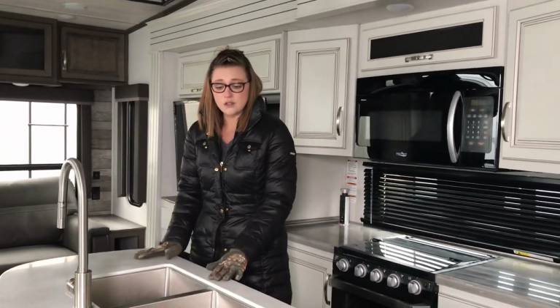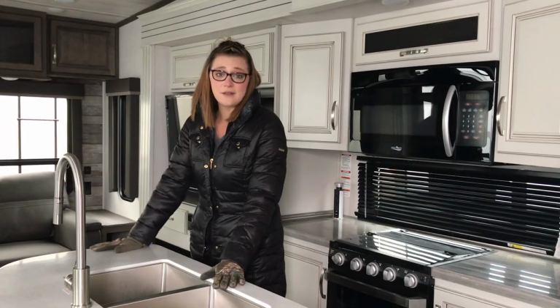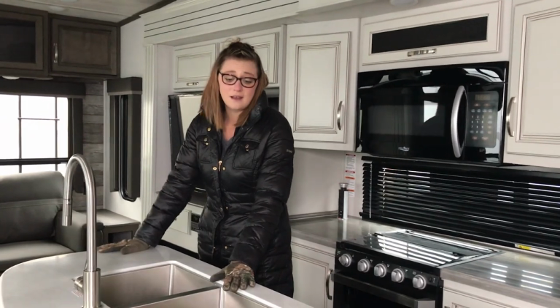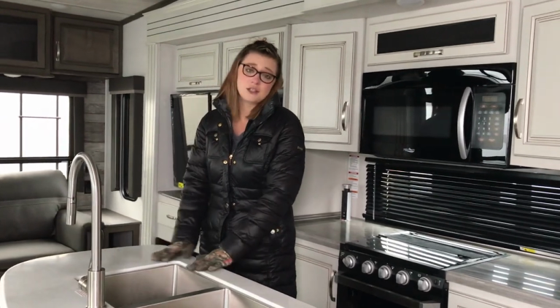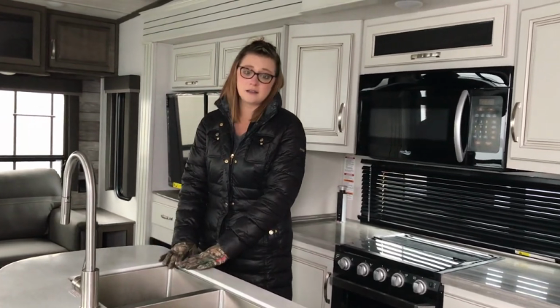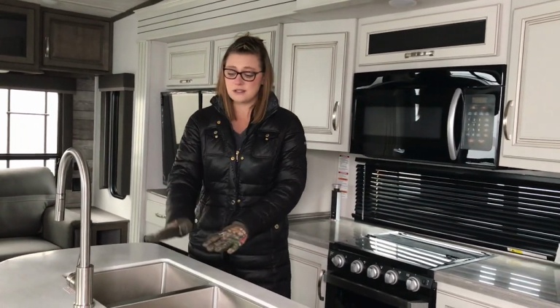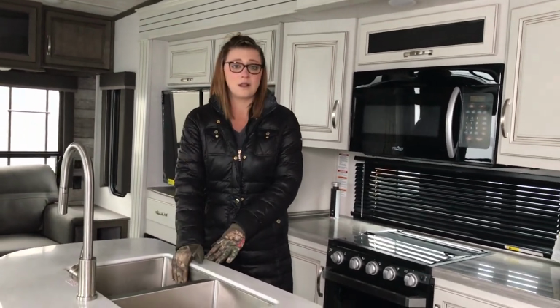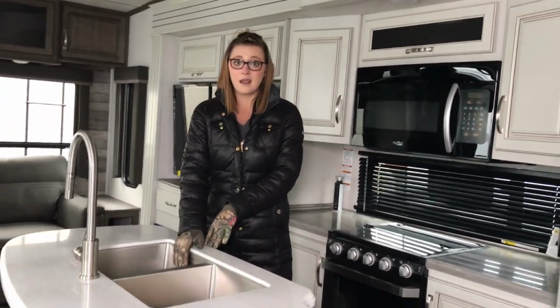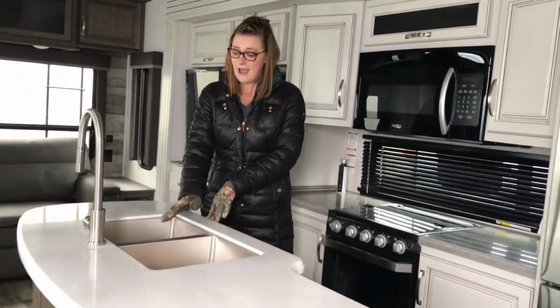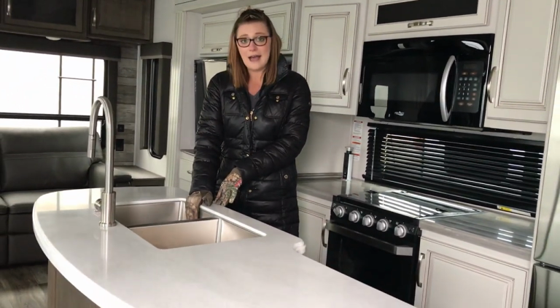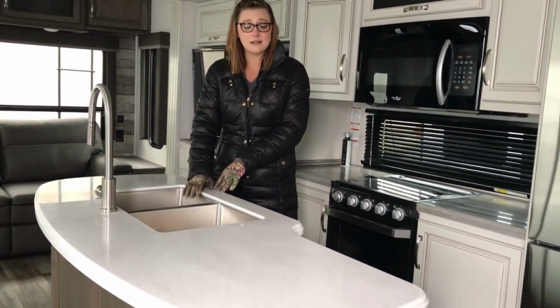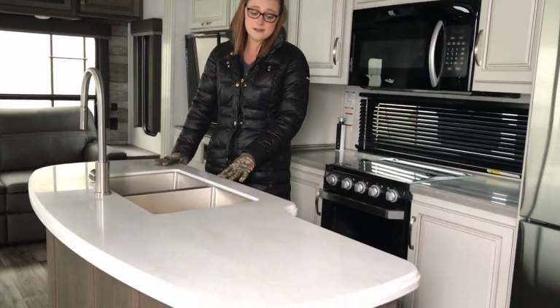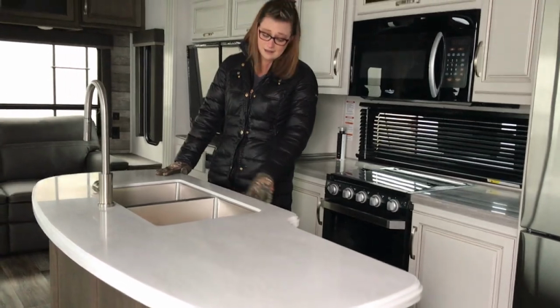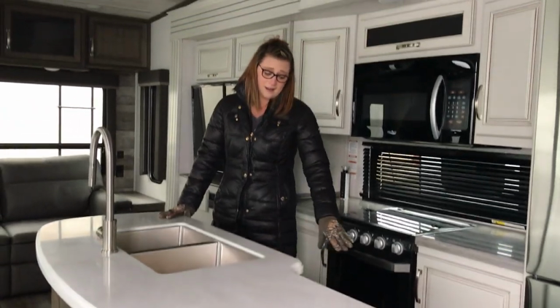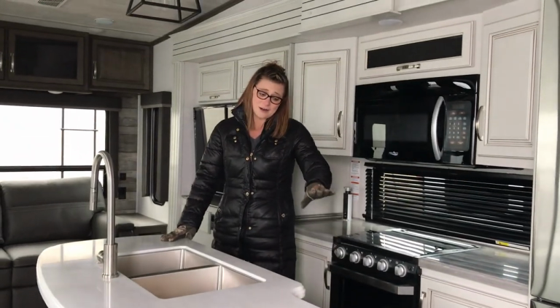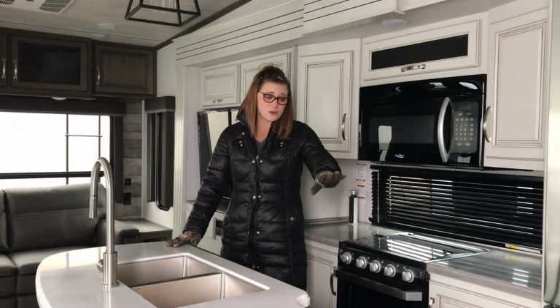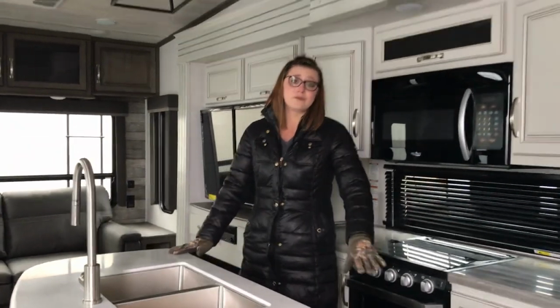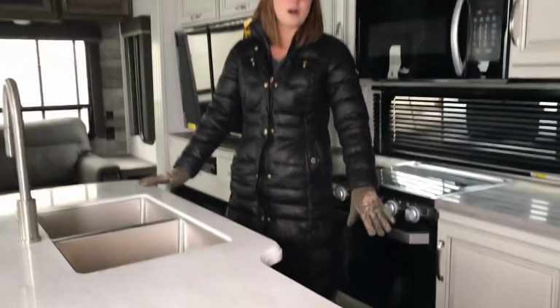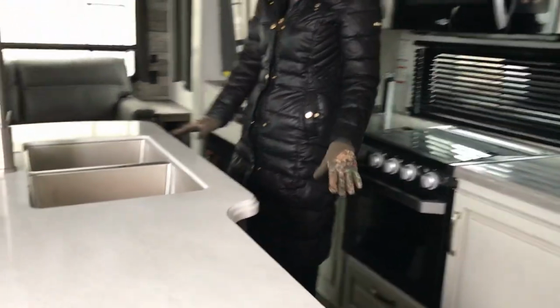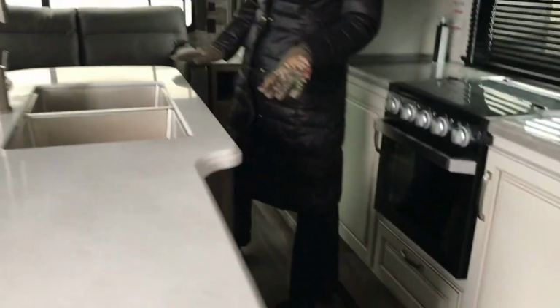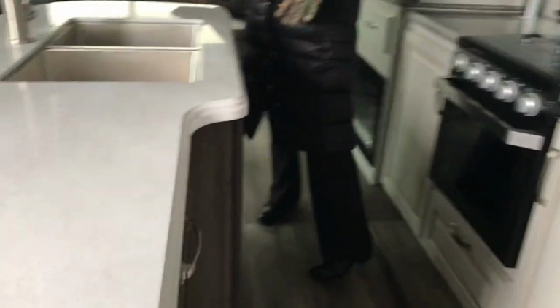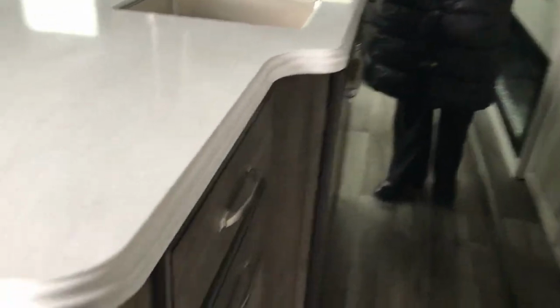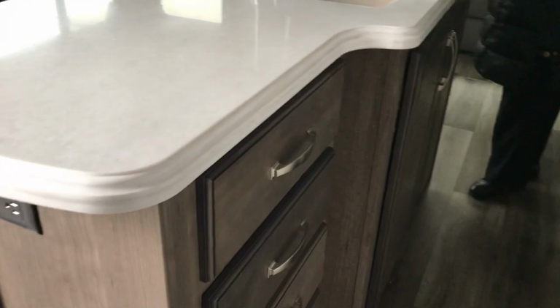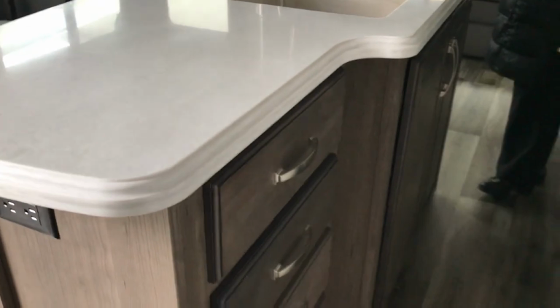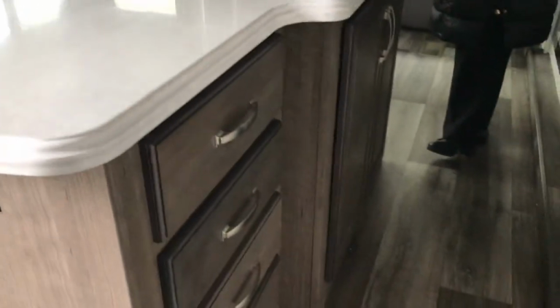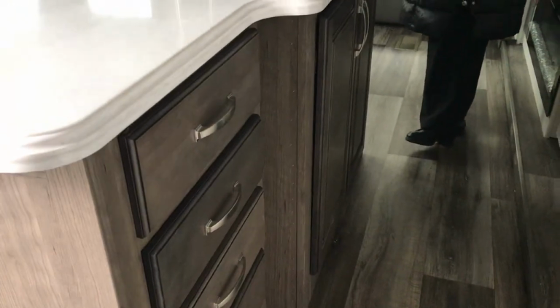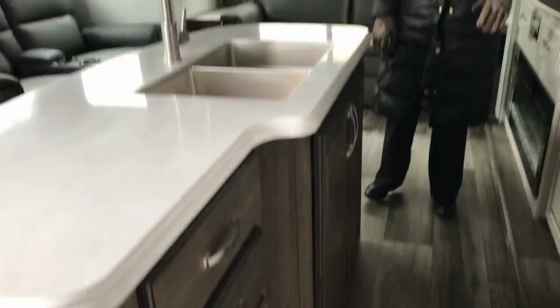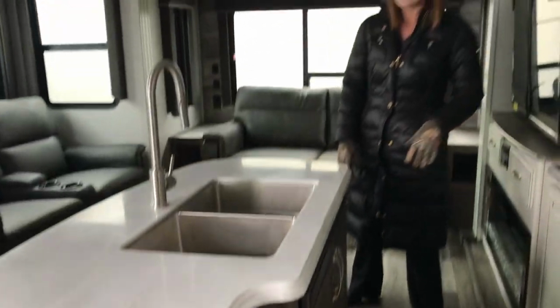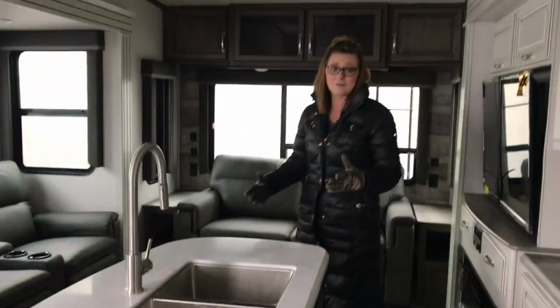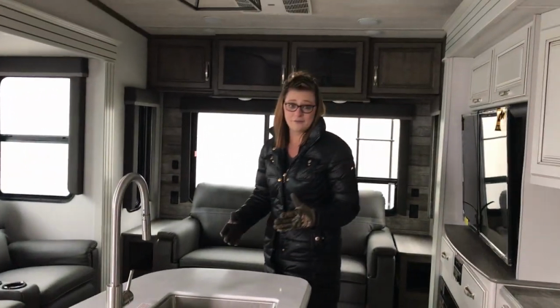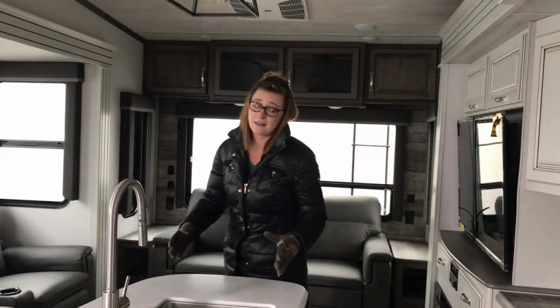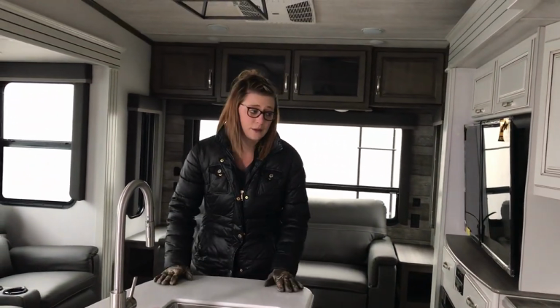Then you do have the kitchen island, sticking with the half and half stainless steel sink. There are all sorts of drawers — they've definitely added to the storage in here. You can't ever have enough of that in these campers.